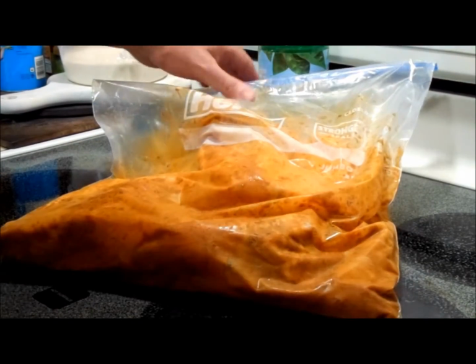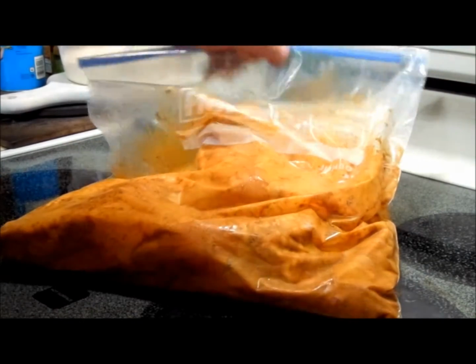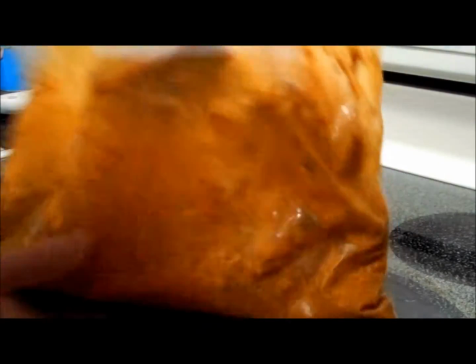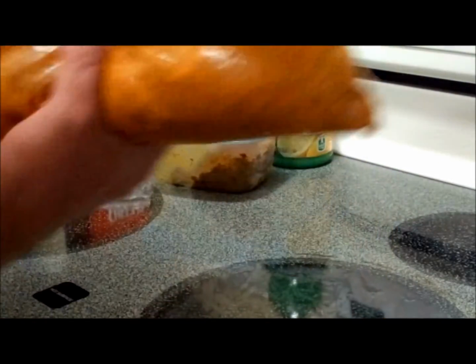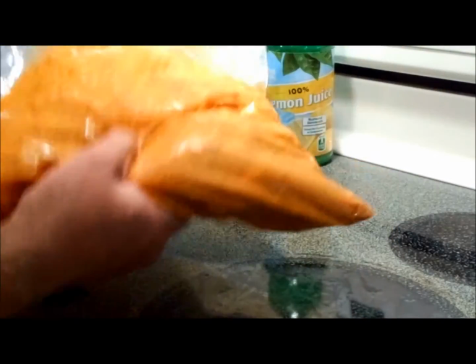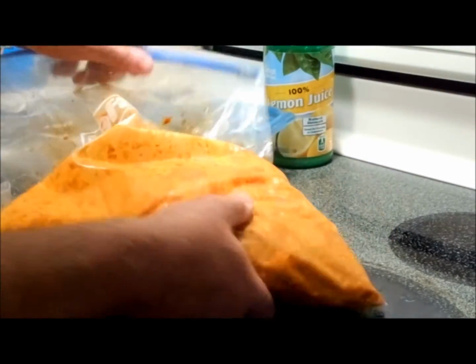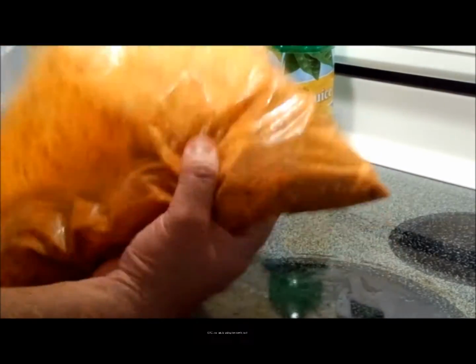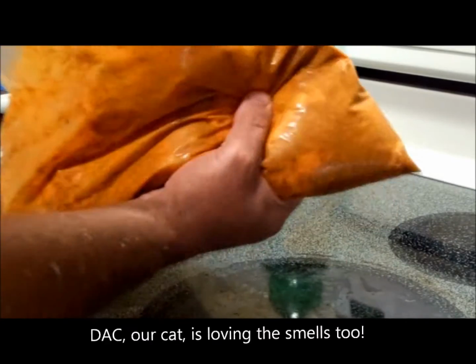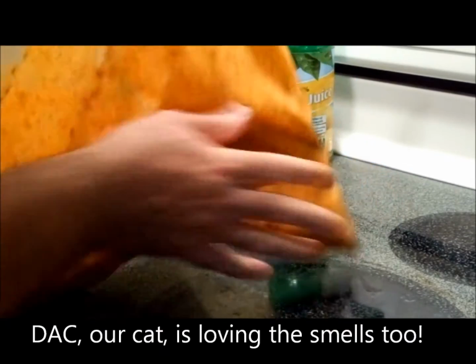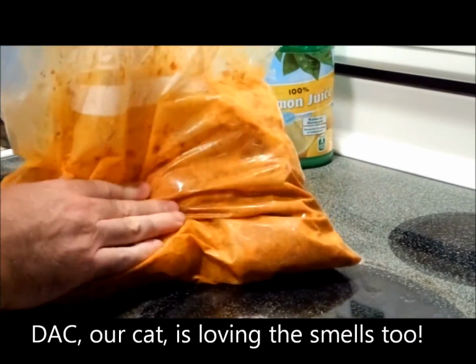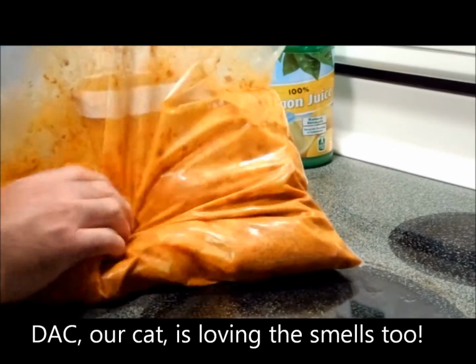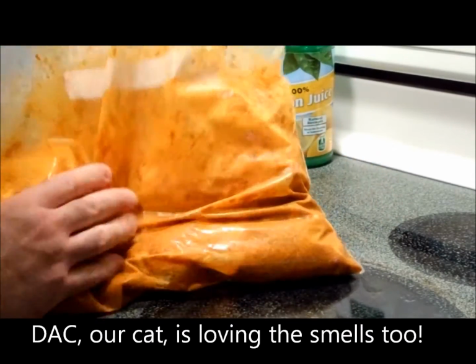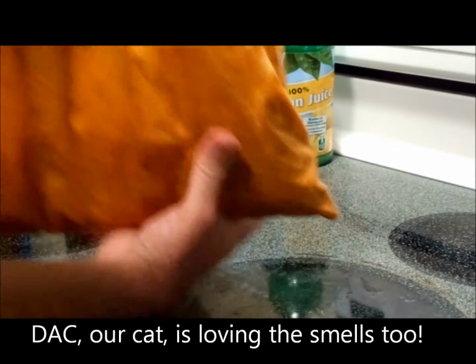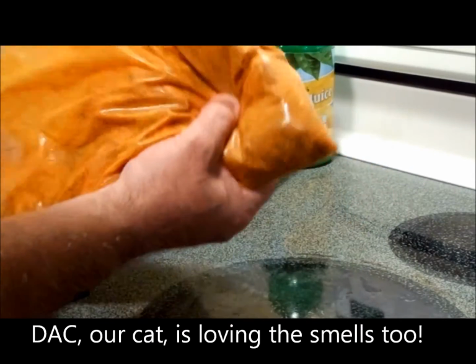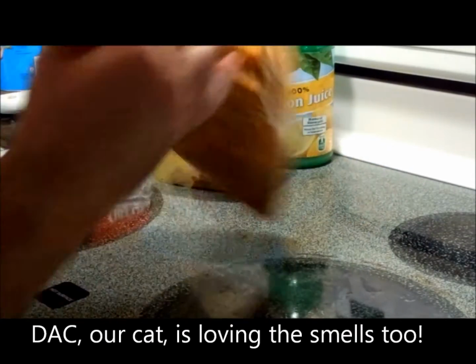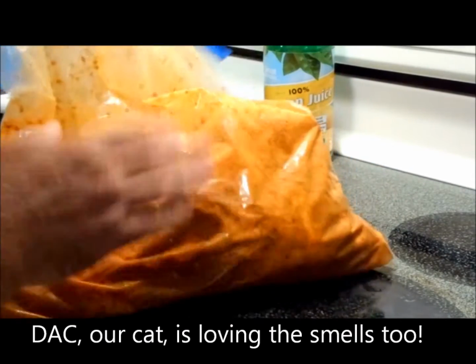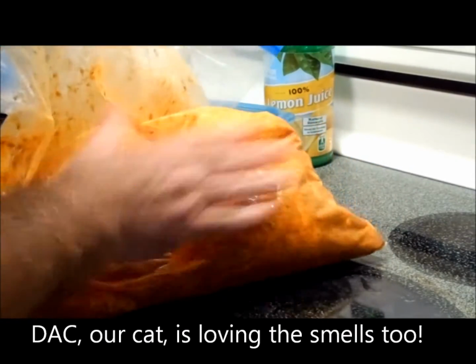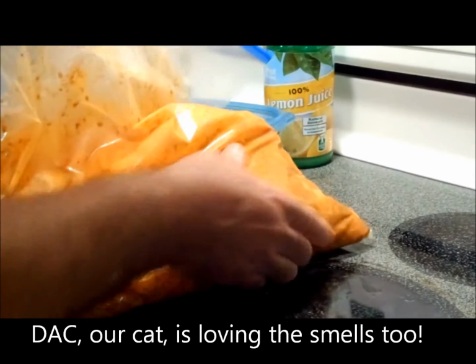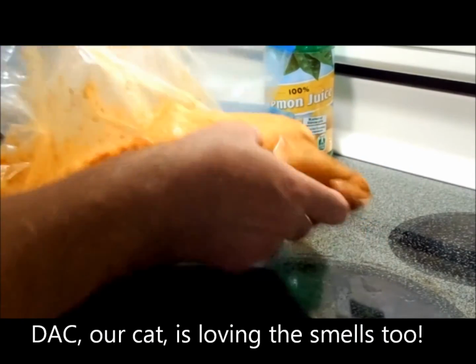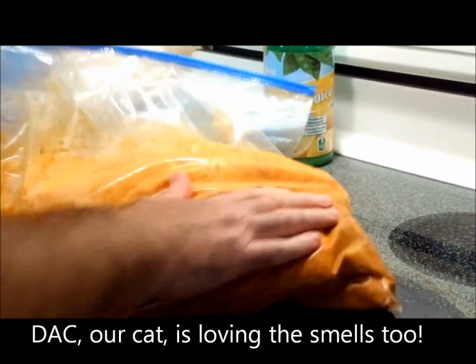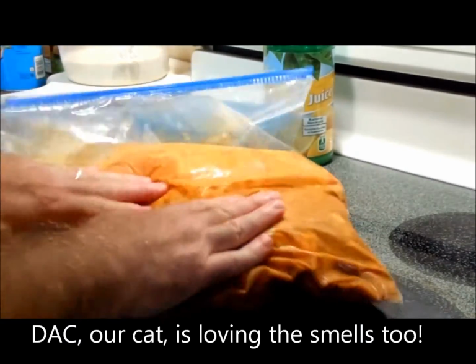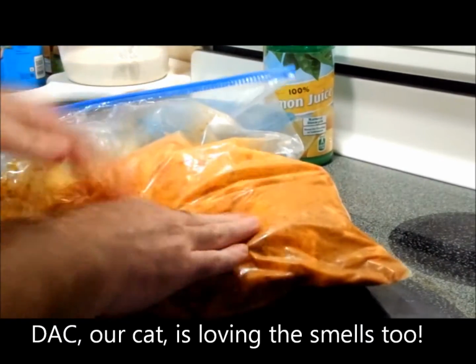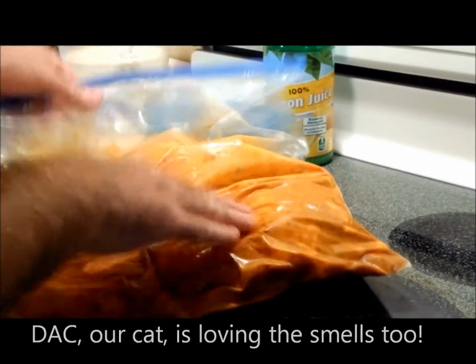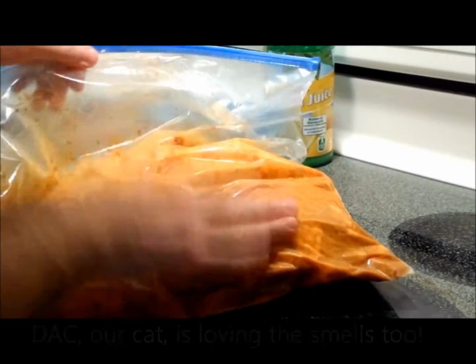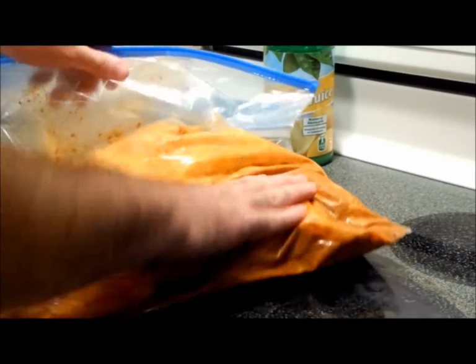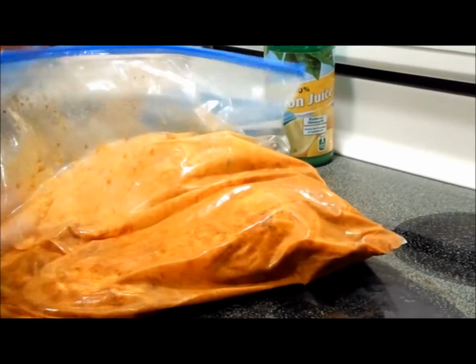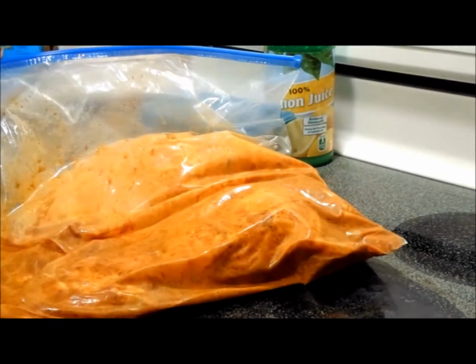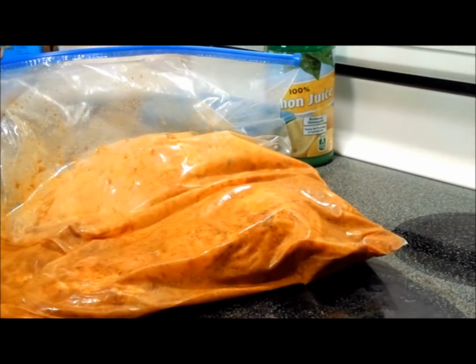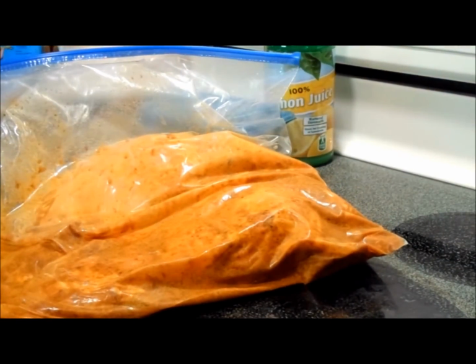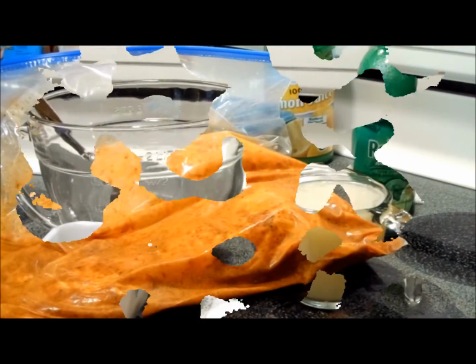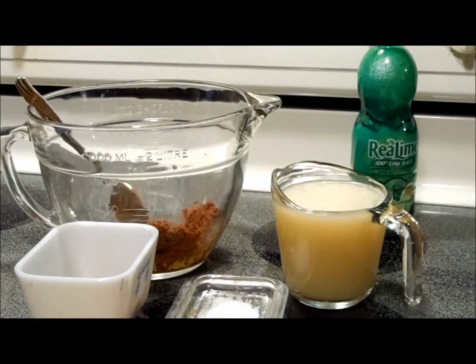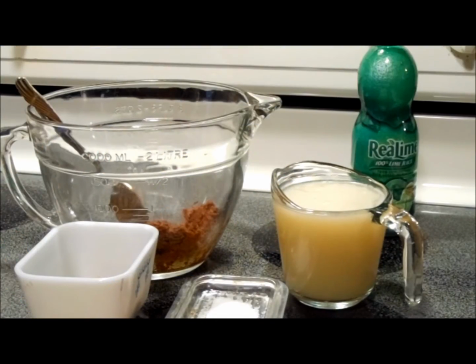Now we've got all that chicken — the leg quarters — in this big bag of marinade. We're going to put them in the fridge and just let them sit there for about four or five hours until they absorb the flavor.